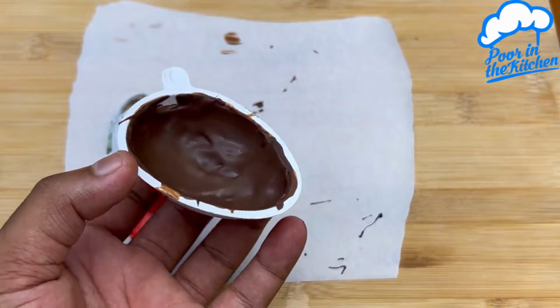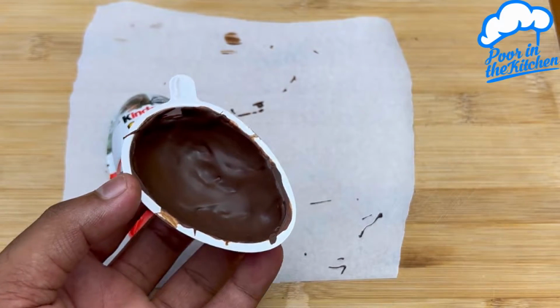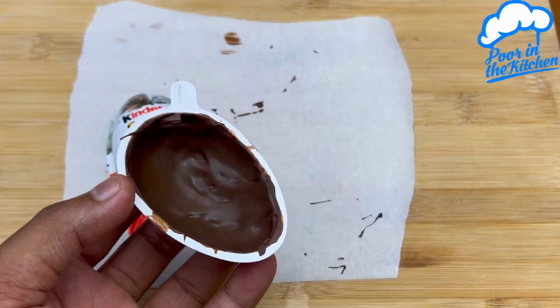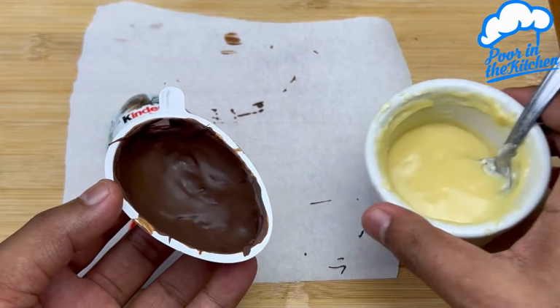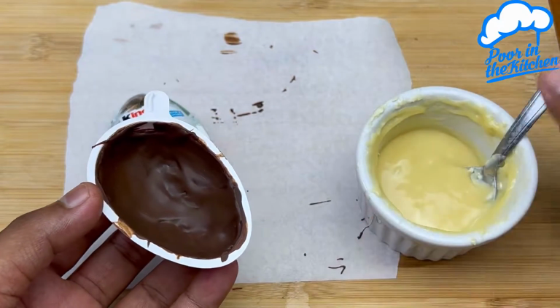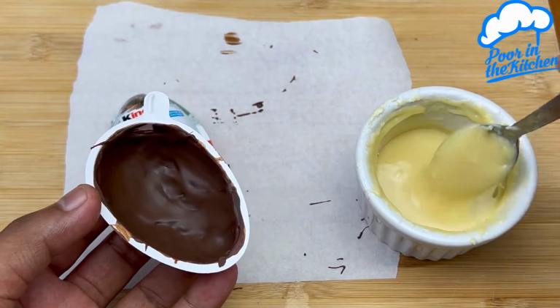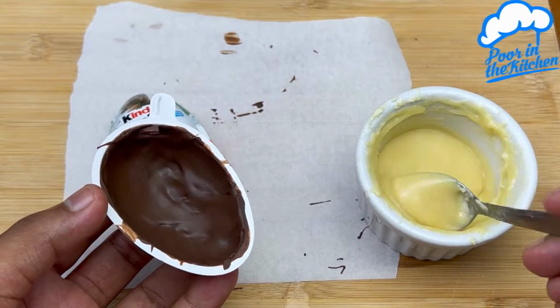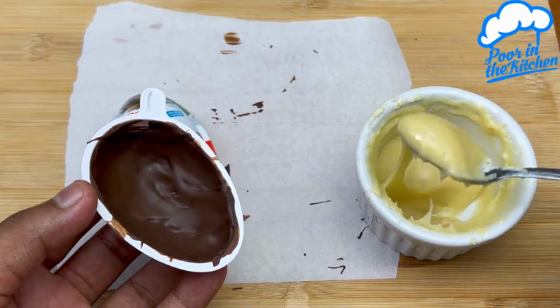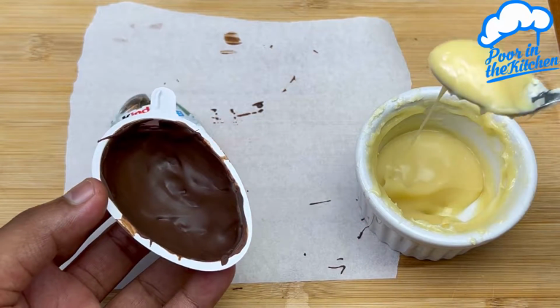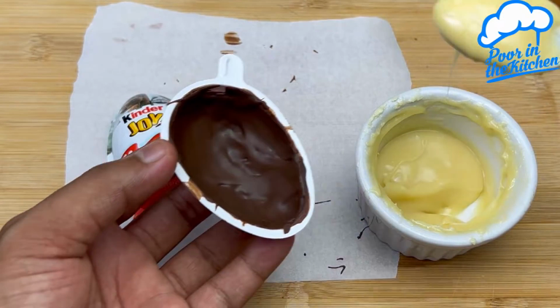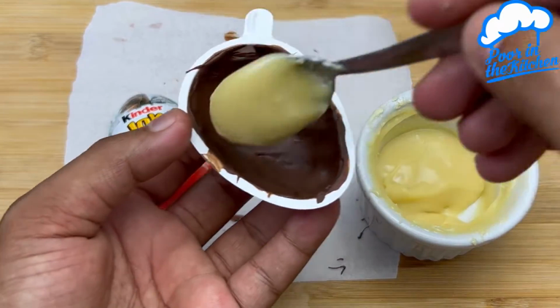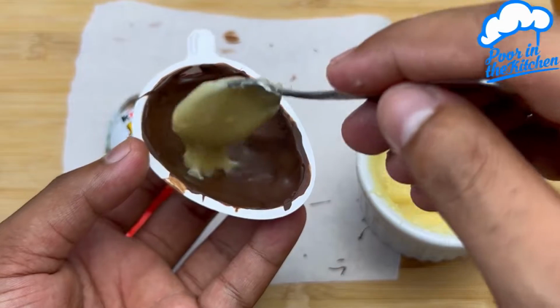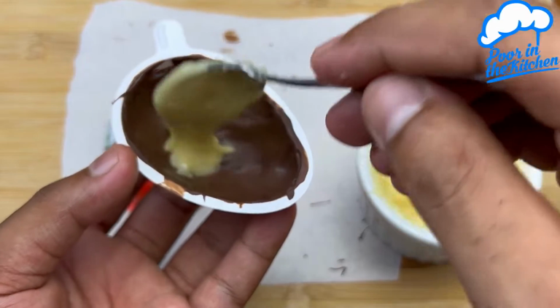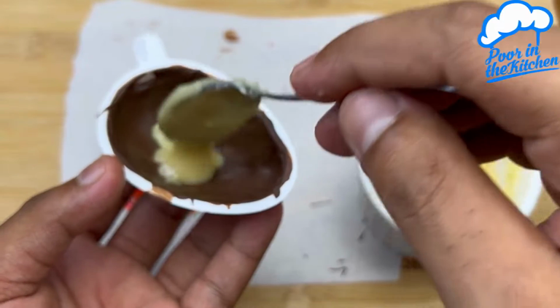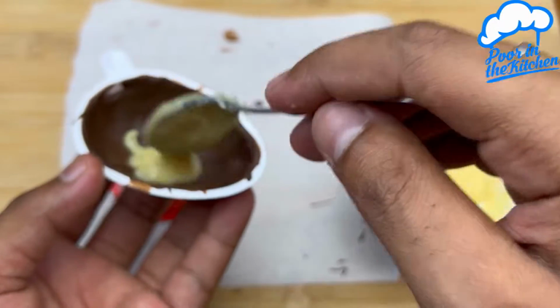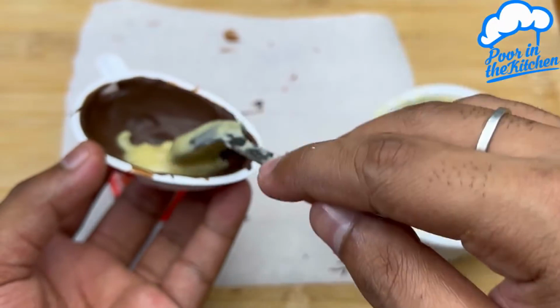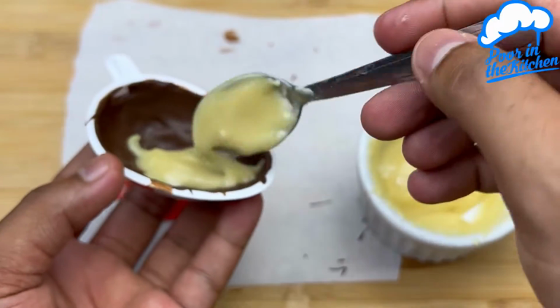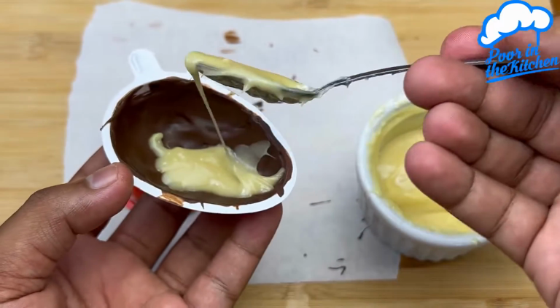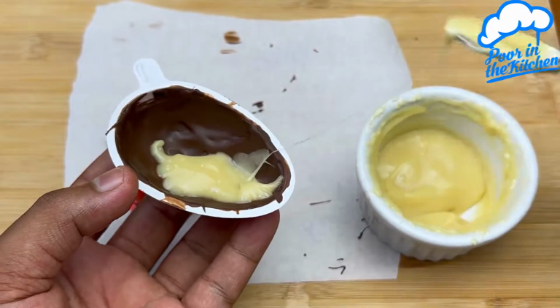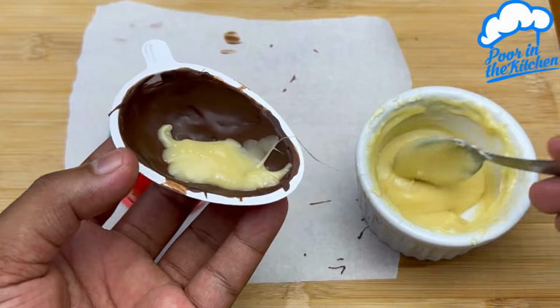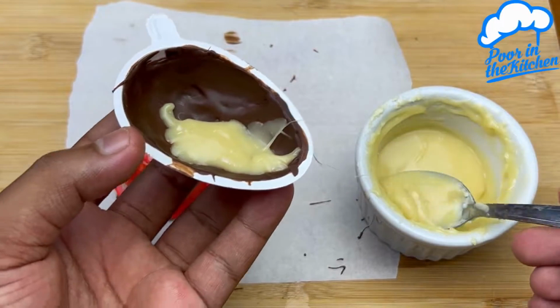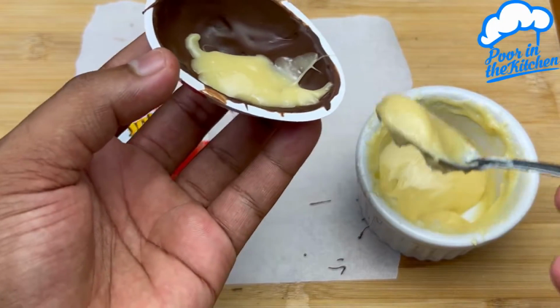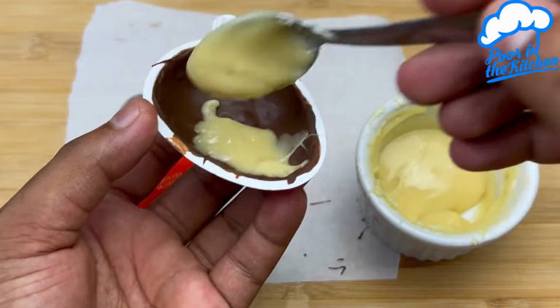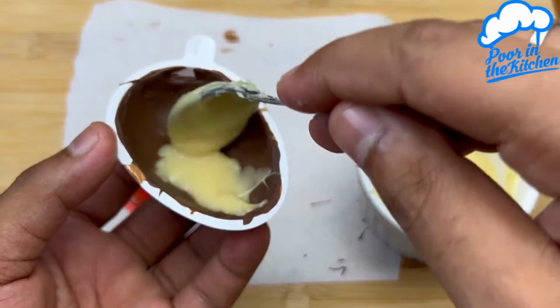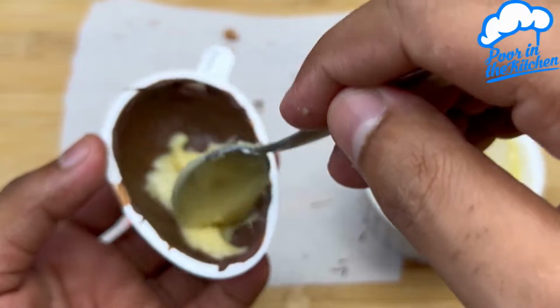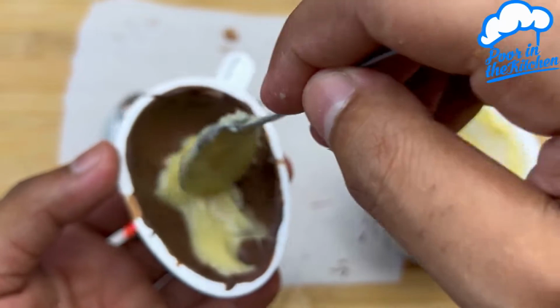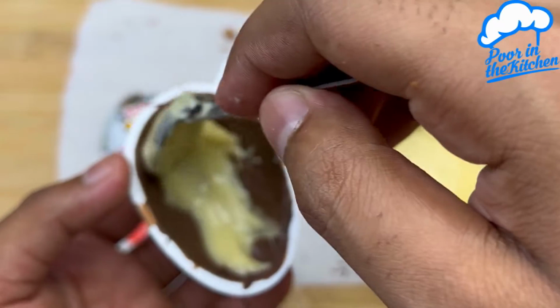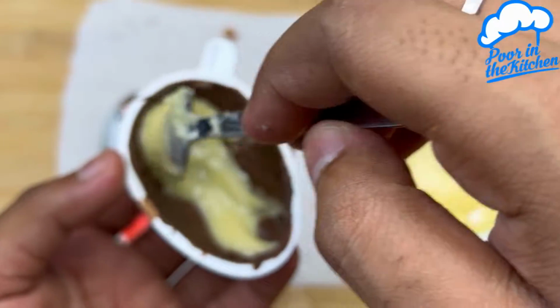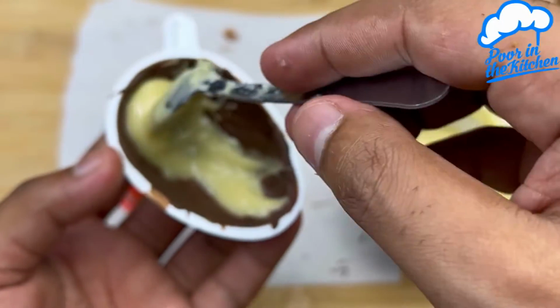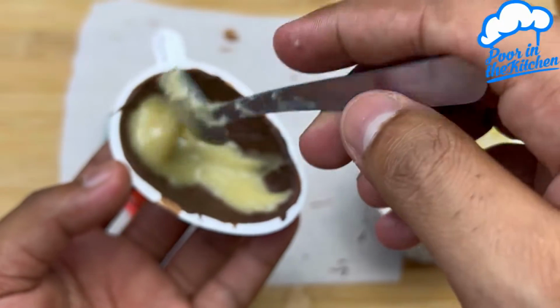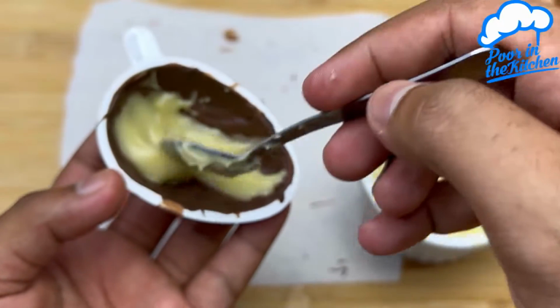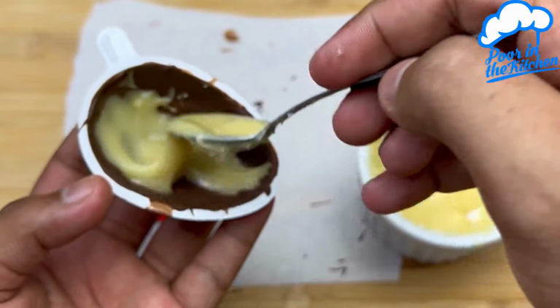Refrigerate again. Now add the white chocolate — I added some cream to mine to make it creamier. Spread it all the way.